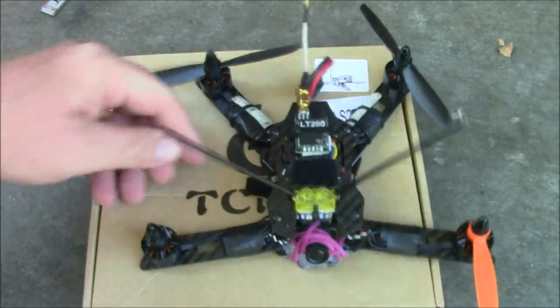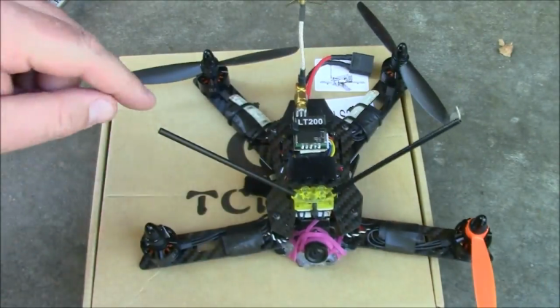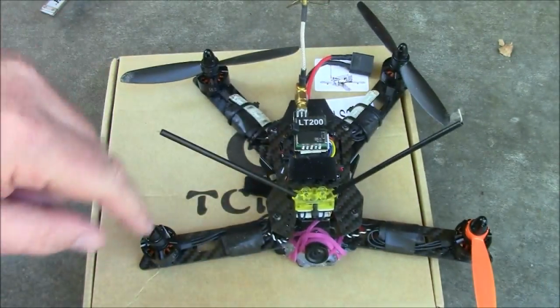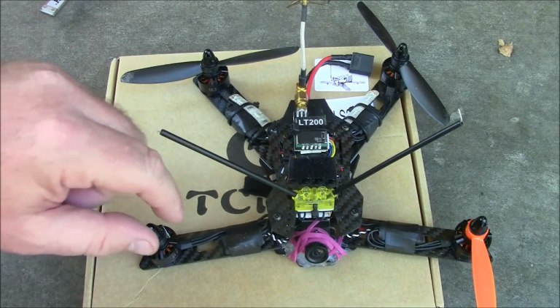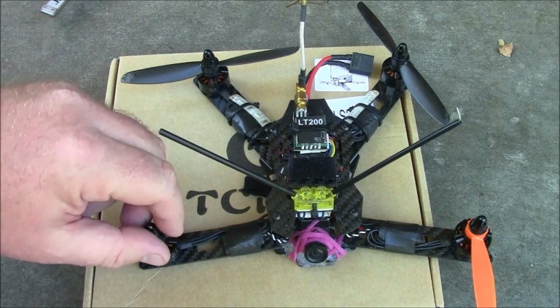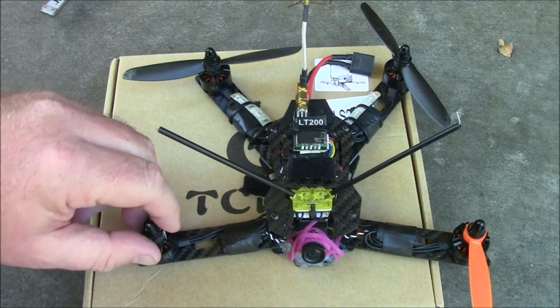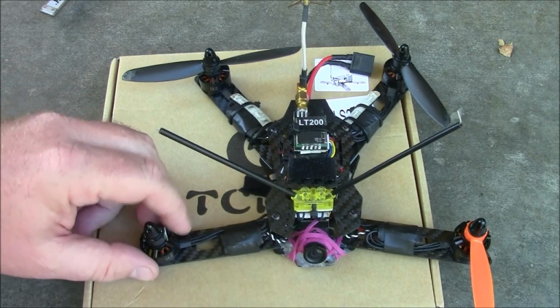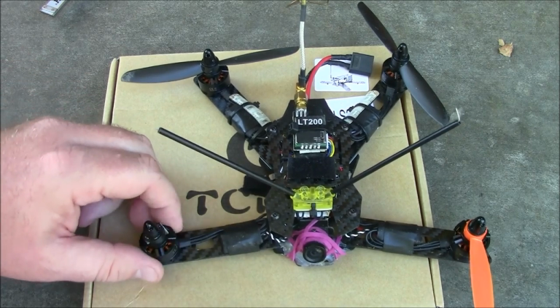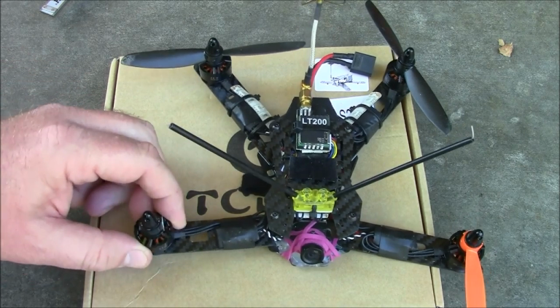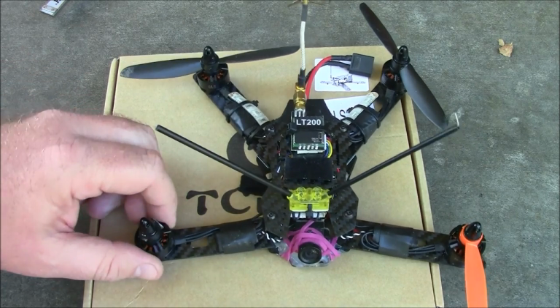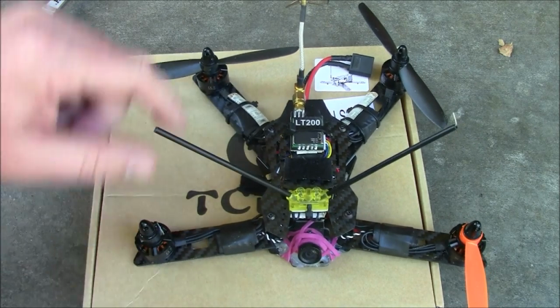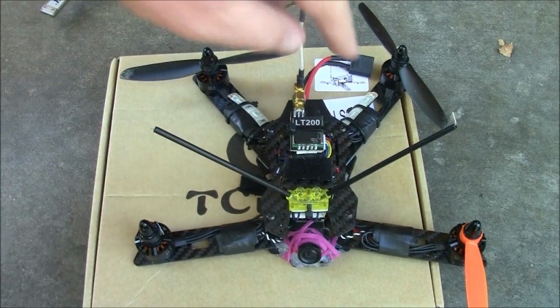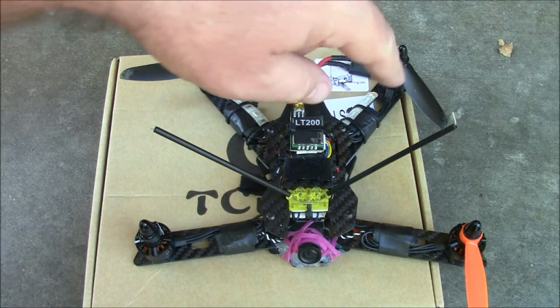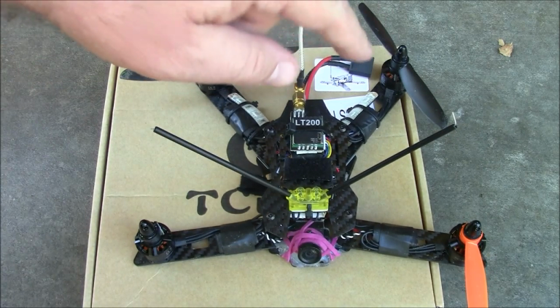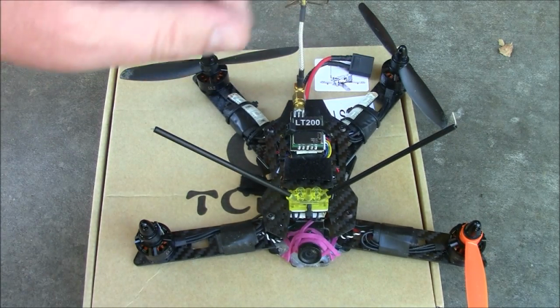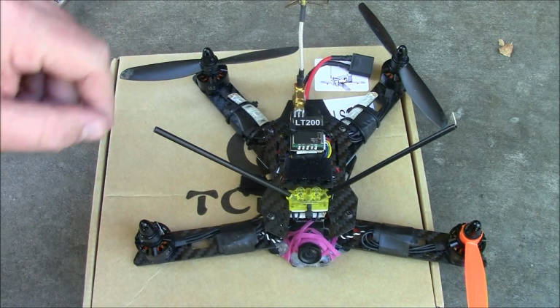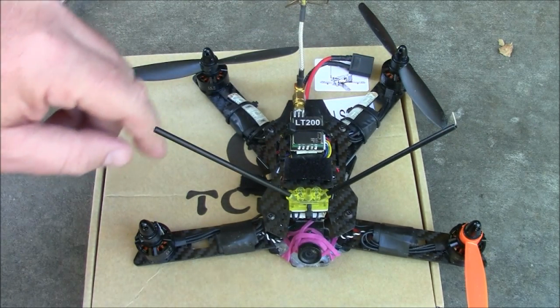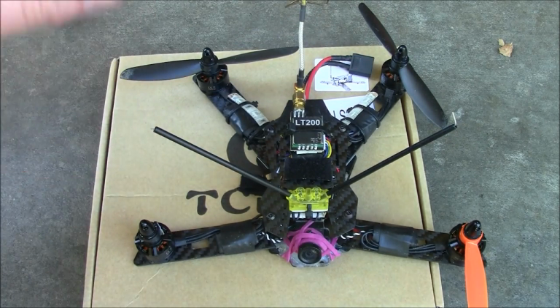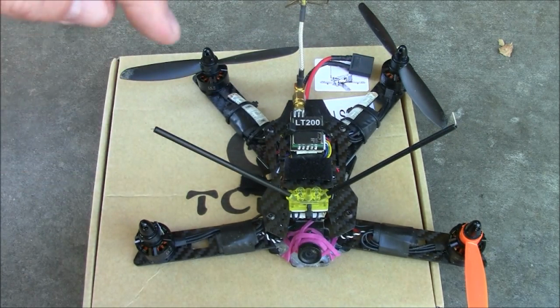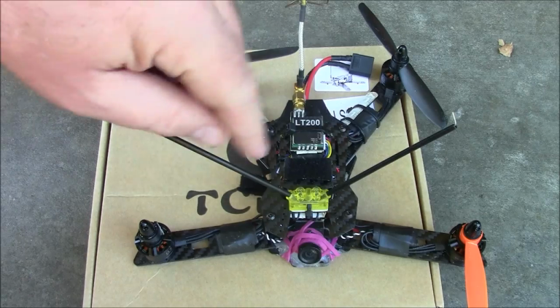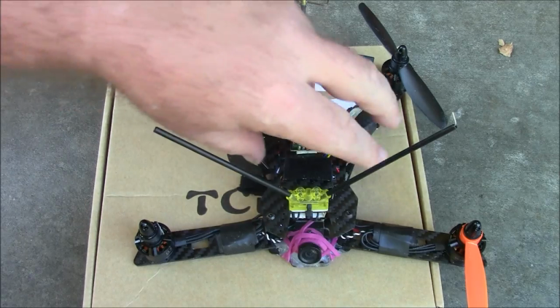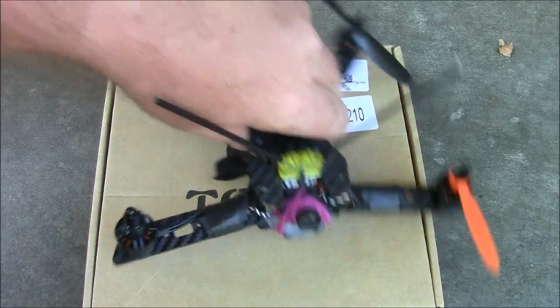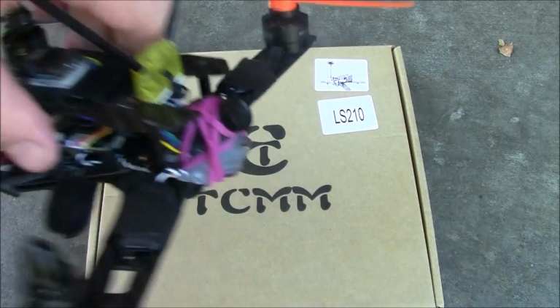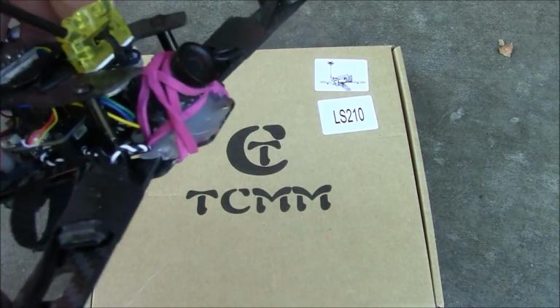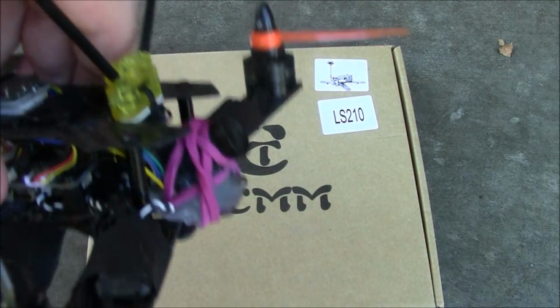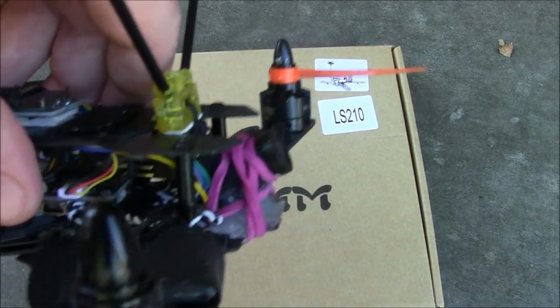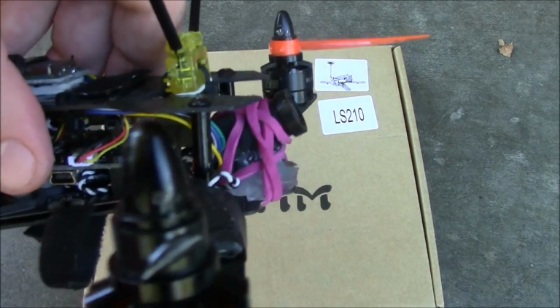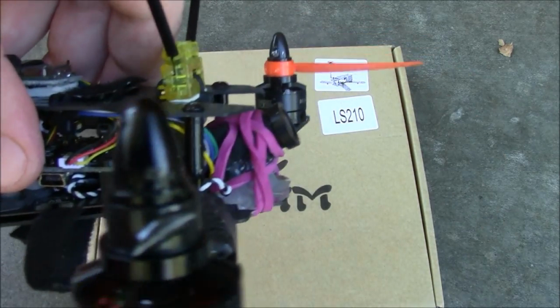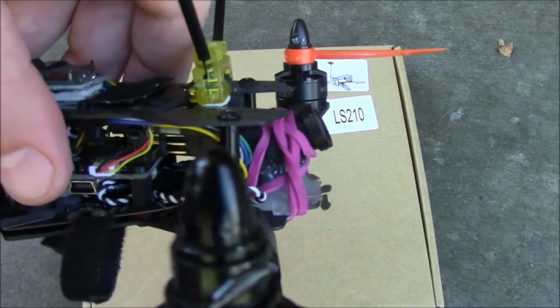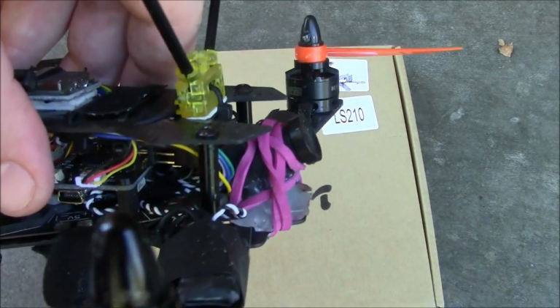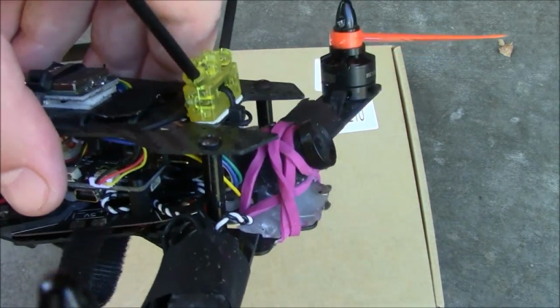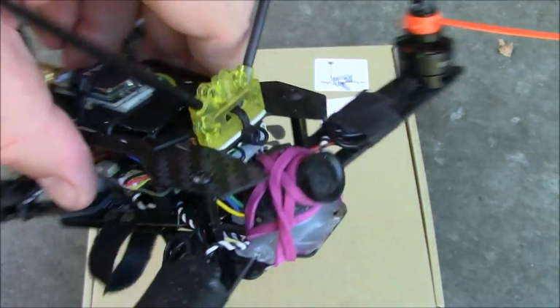This is an awesome quadcopter though — it flies real great. It has 1806 motors and 5045 props and I really like it. I think one reason it's fast is because I have the camera angled so much.